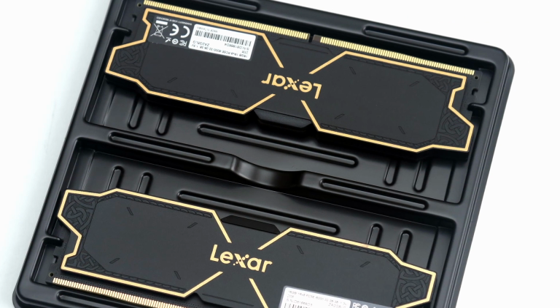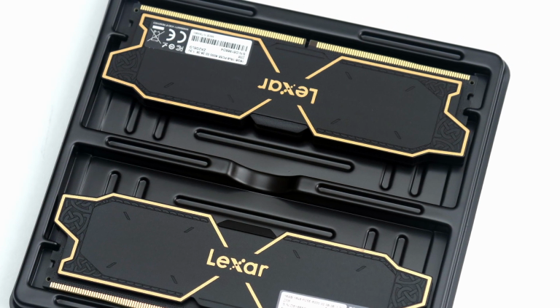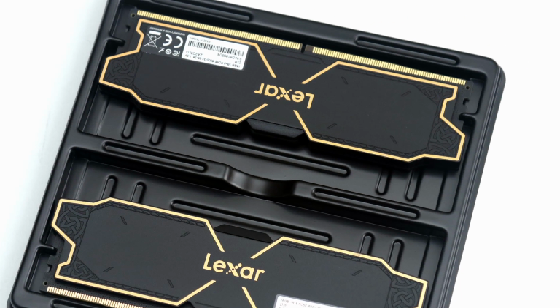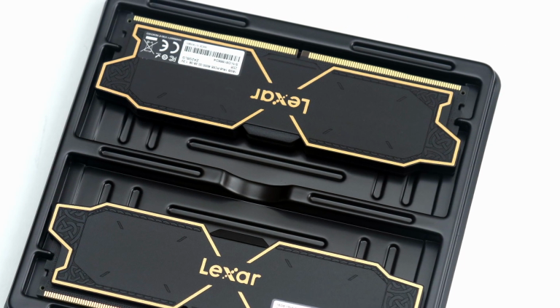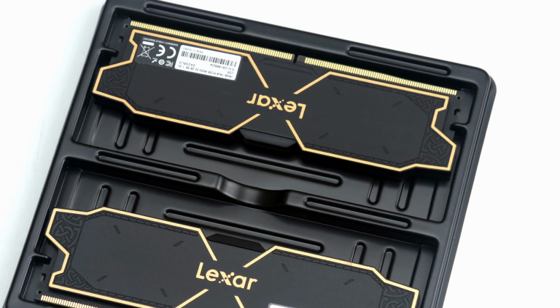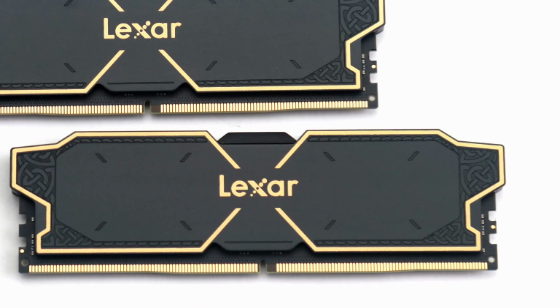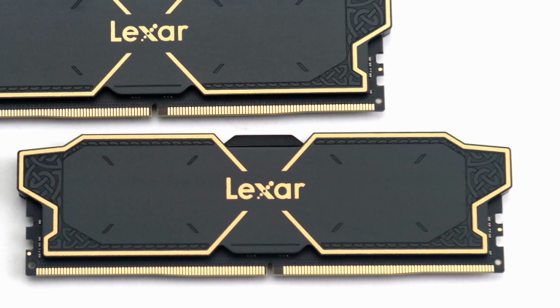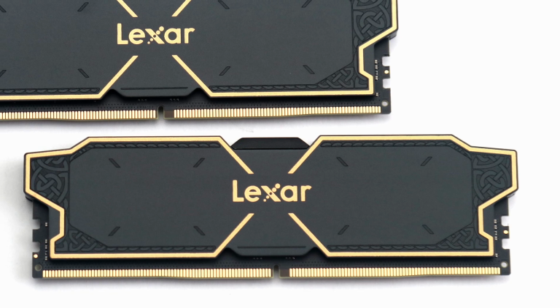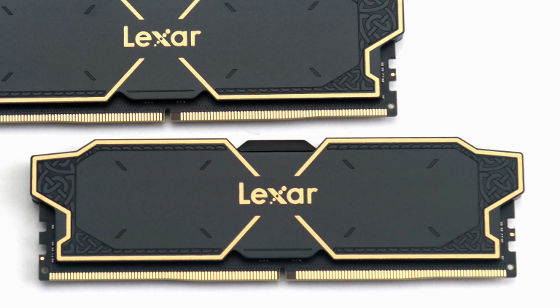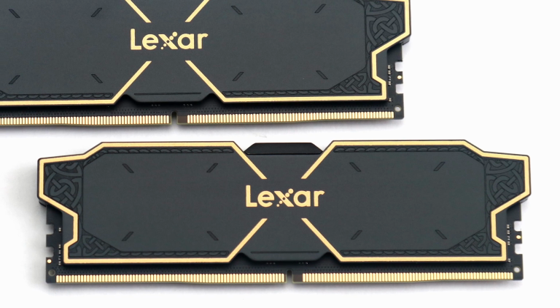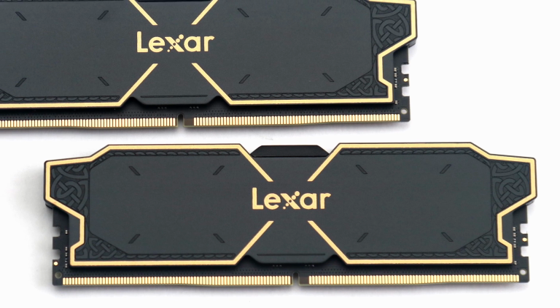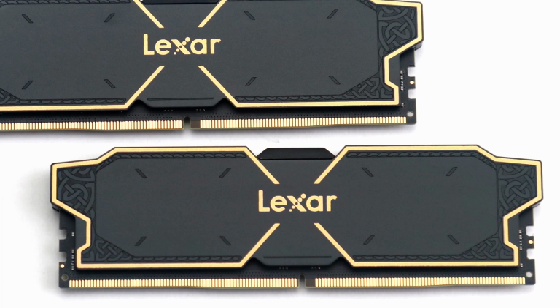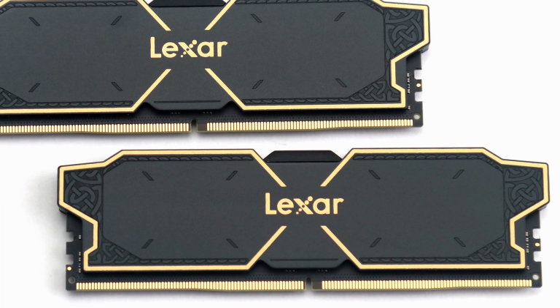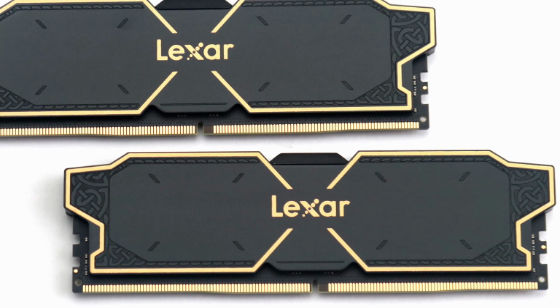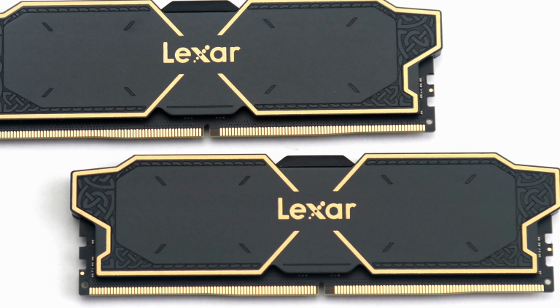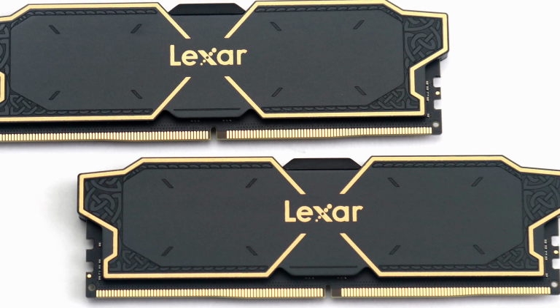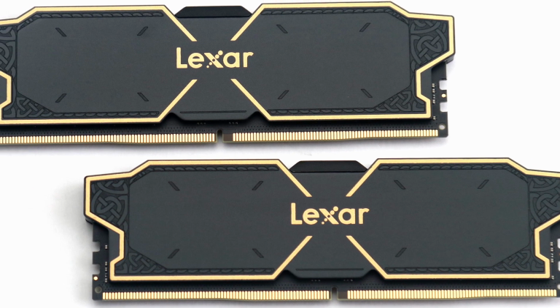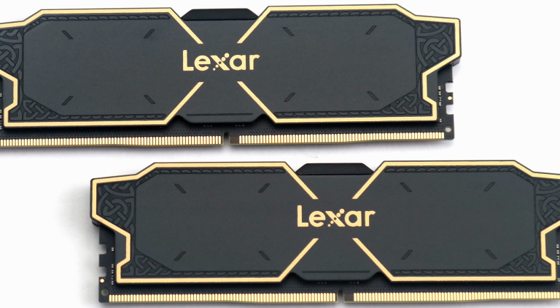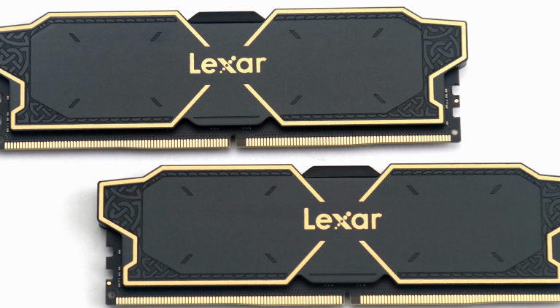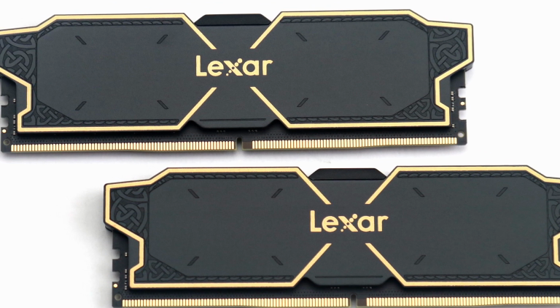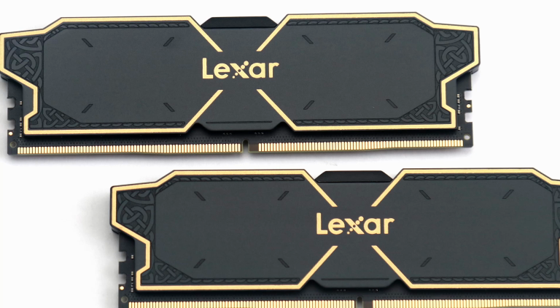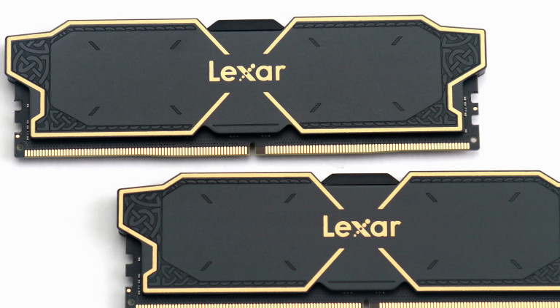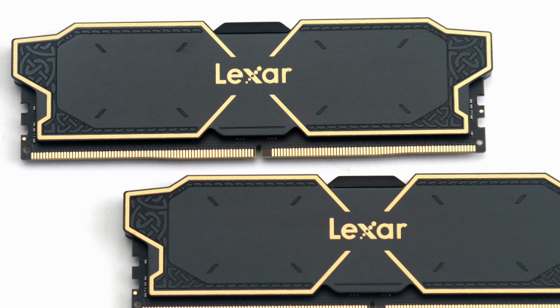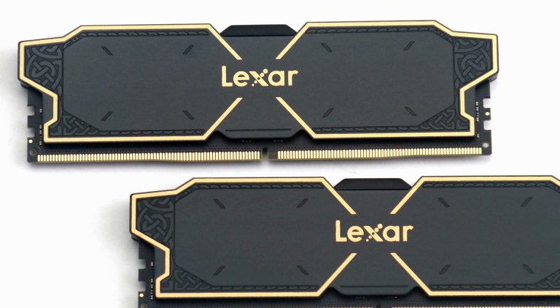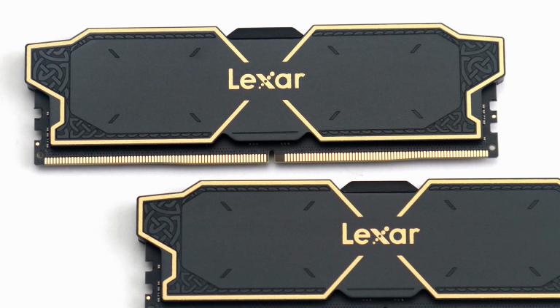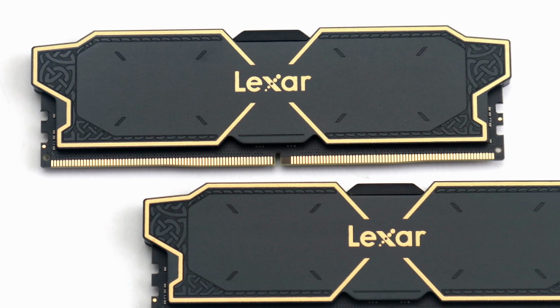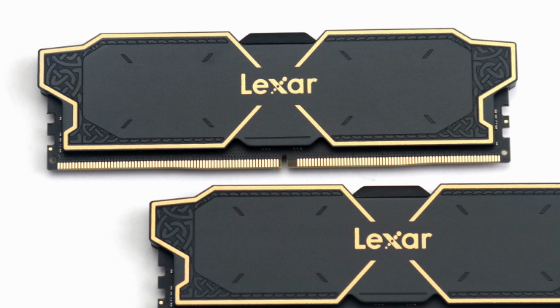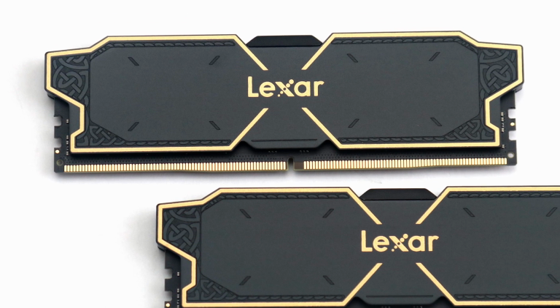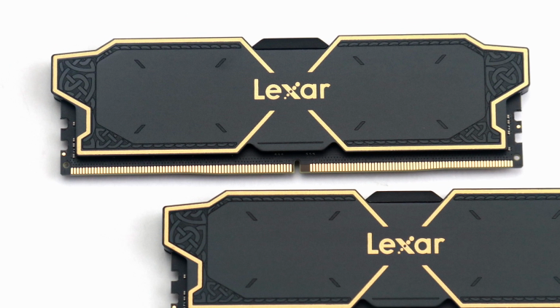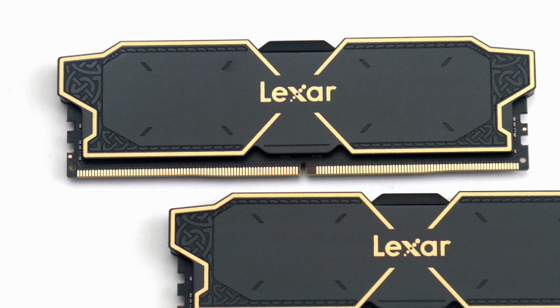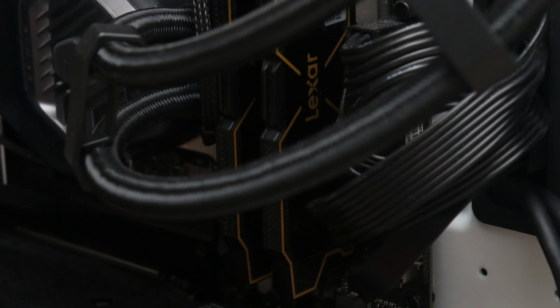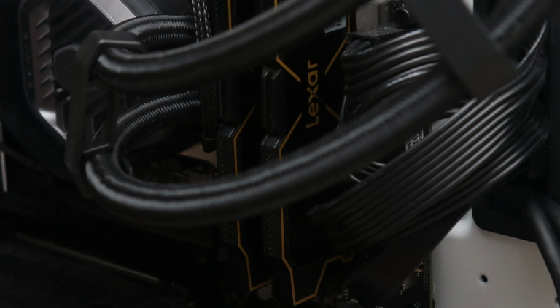Its design is attractive, with the black and gold finish and the Norse-inspired engraved heat spreader. This makes the Thor OC more stylish than expected for a memory kit without any integrated lighting.